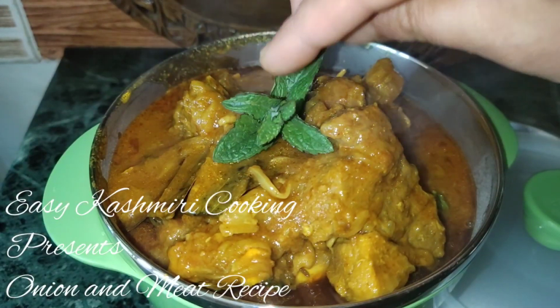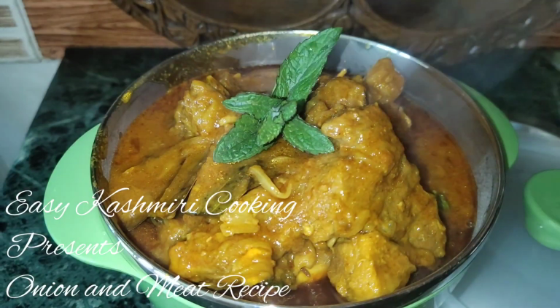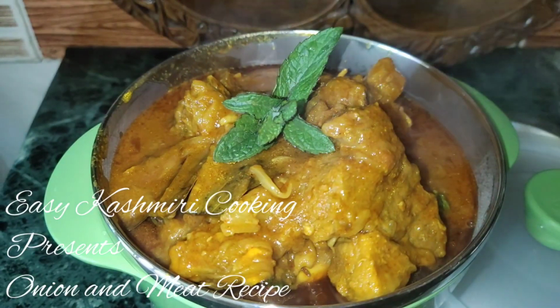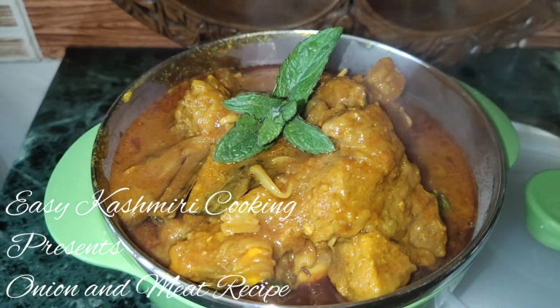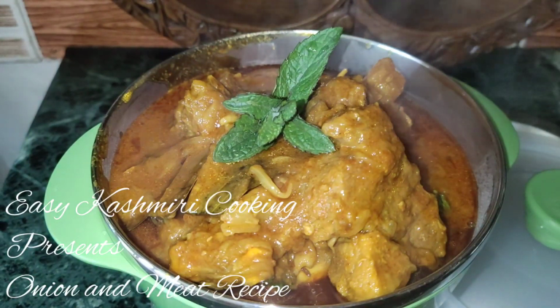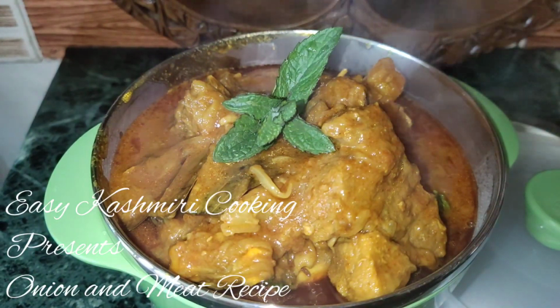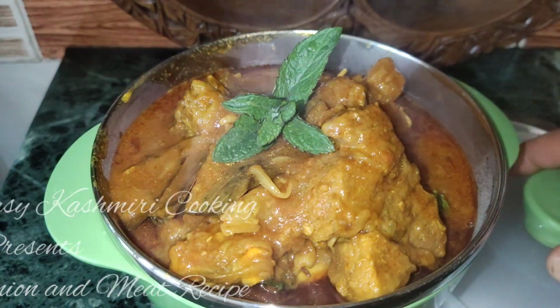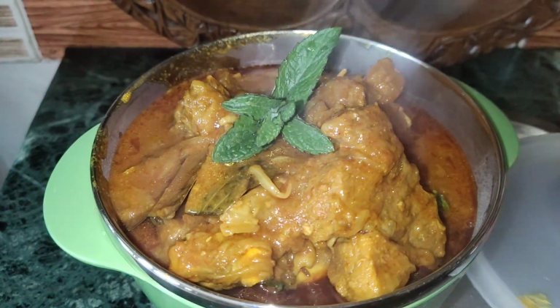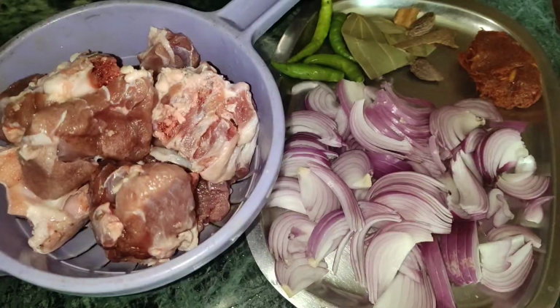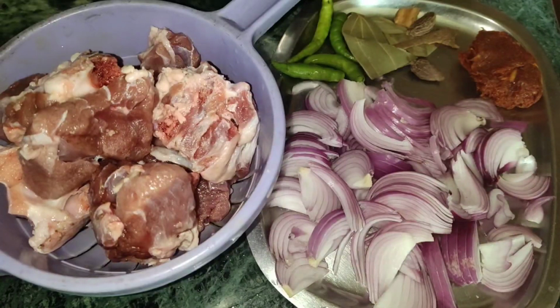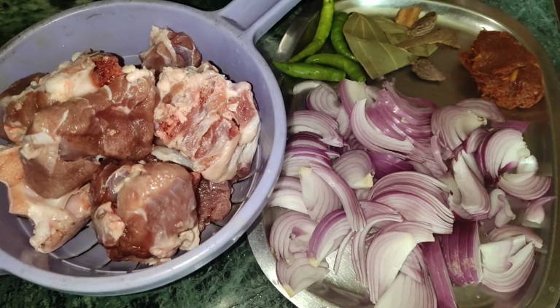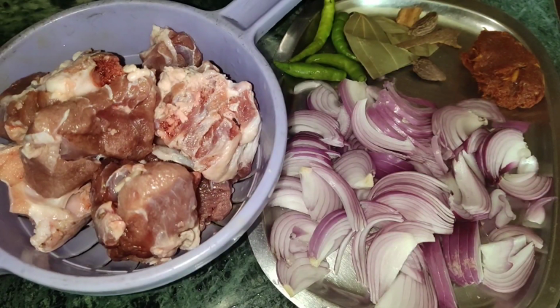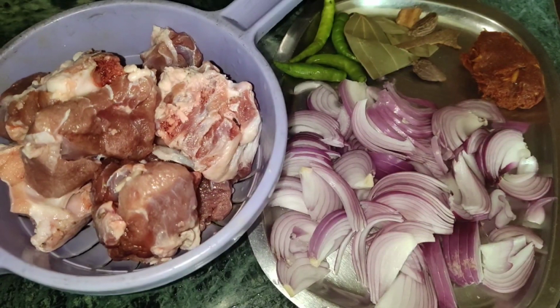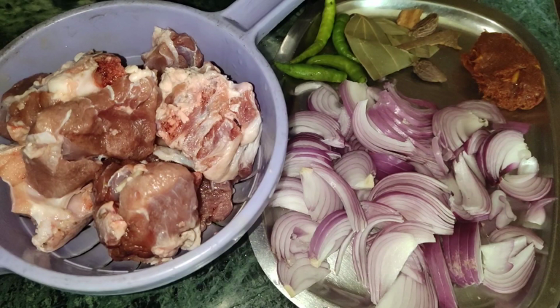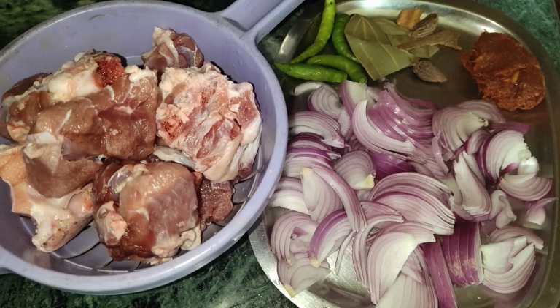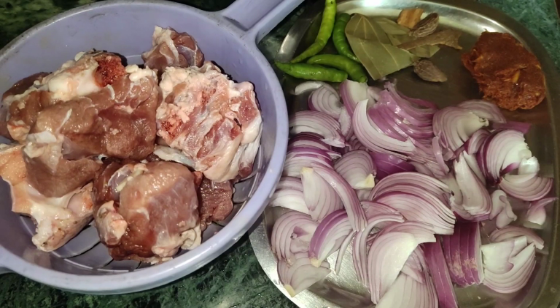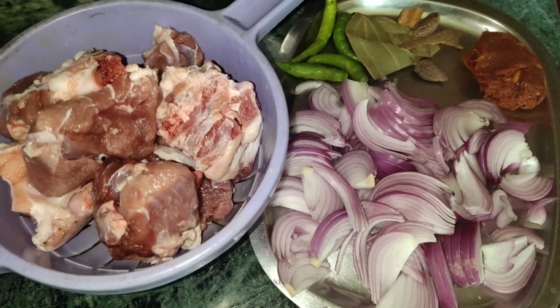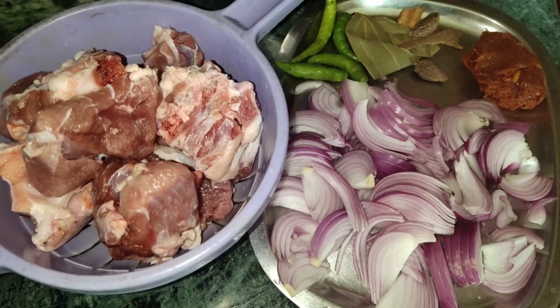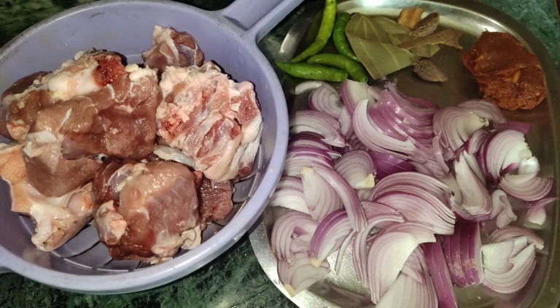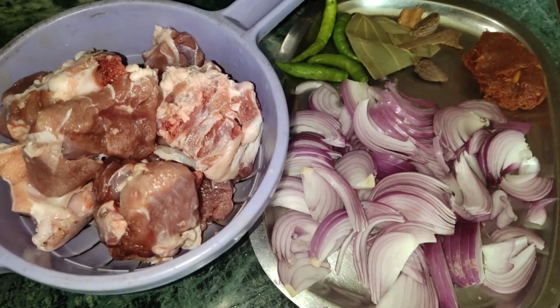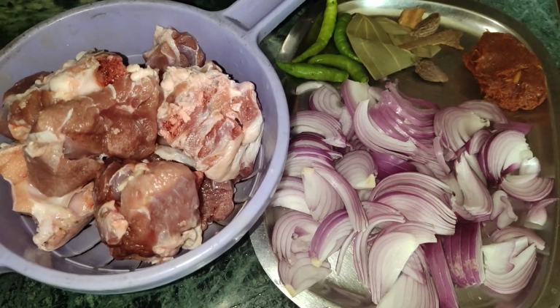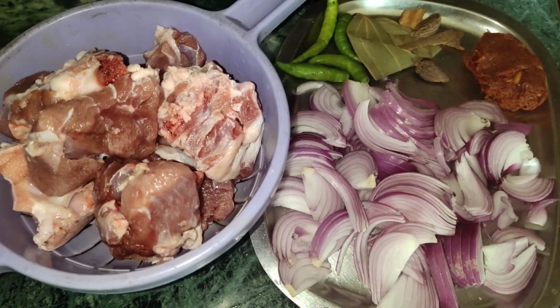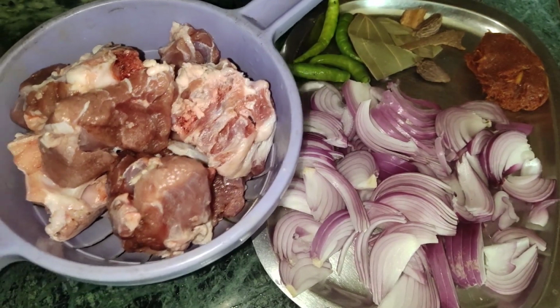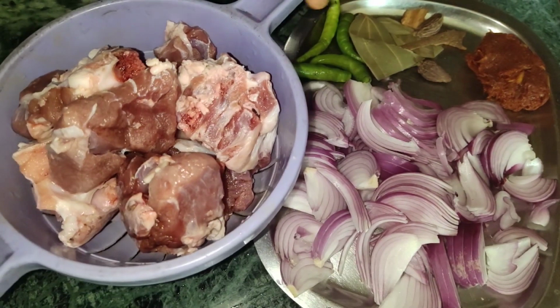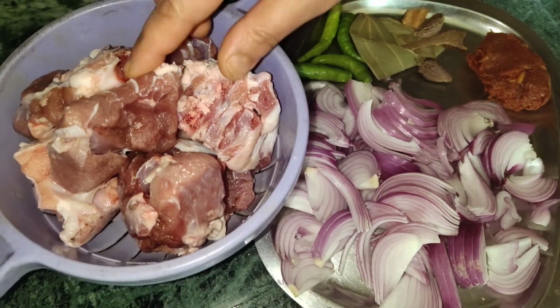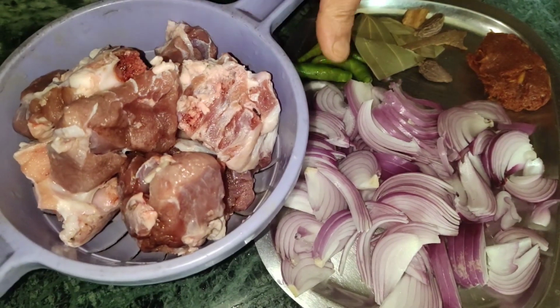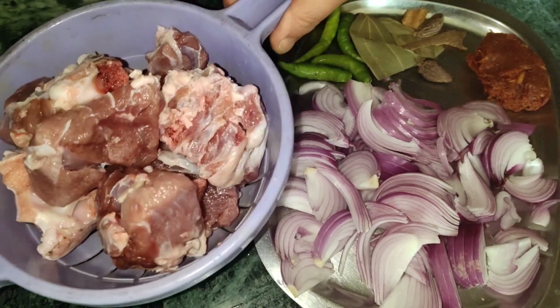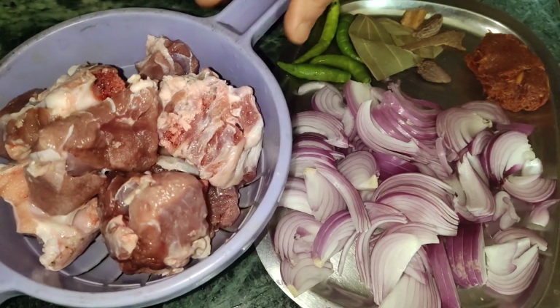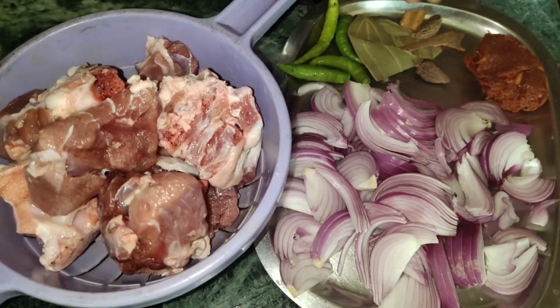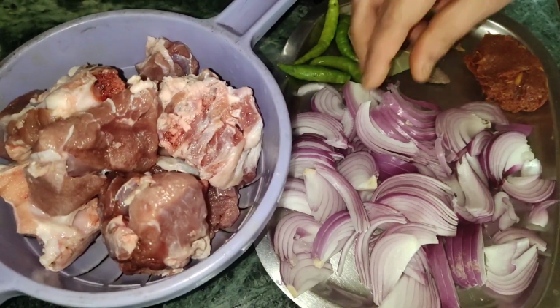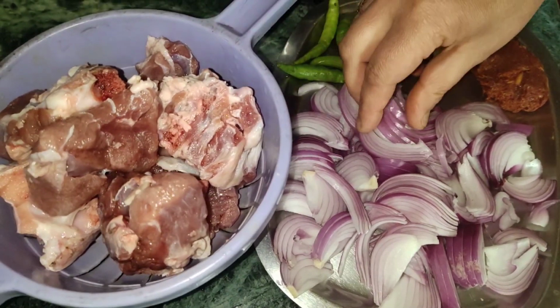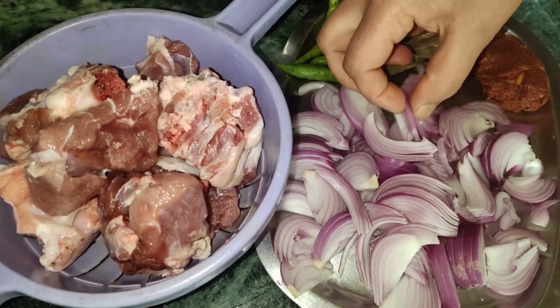Bismillahirrahmanirrahim, assalamualaikum. This is the first day and I was making it more than an egg — we did take some egg from the egg.